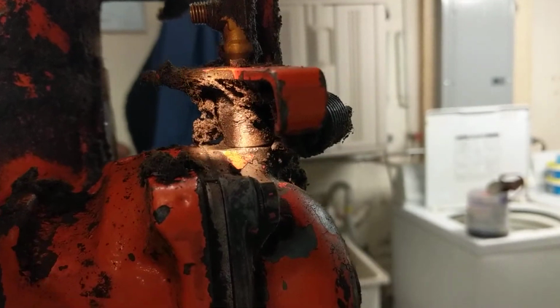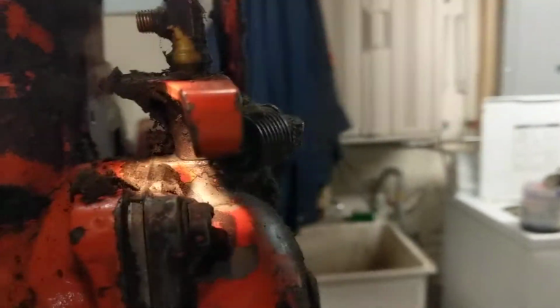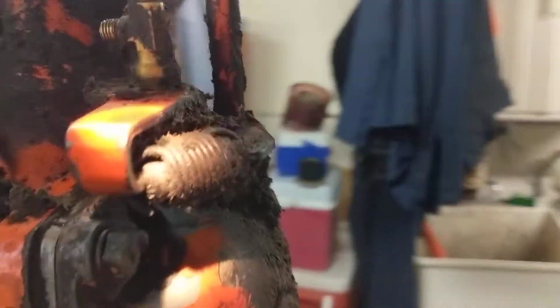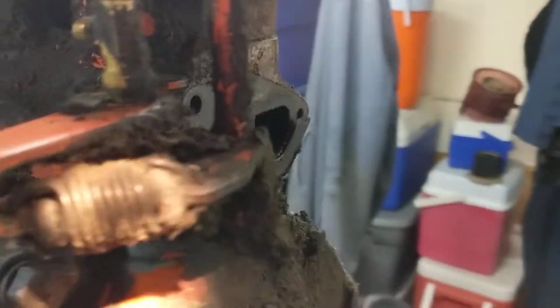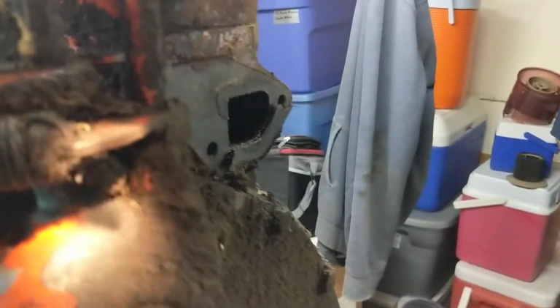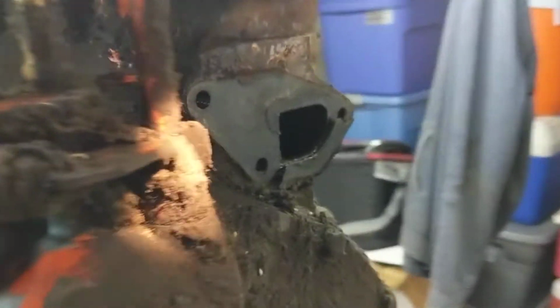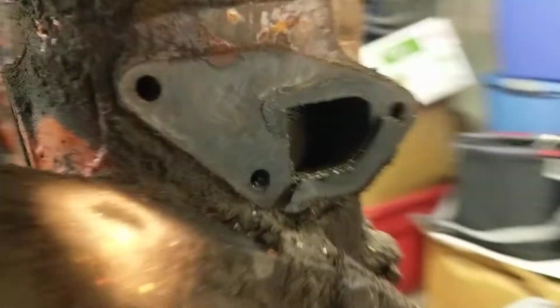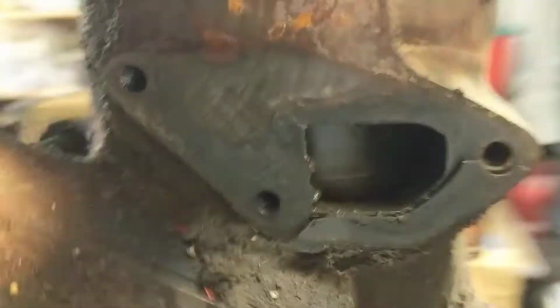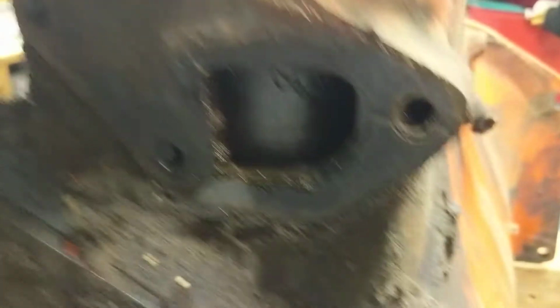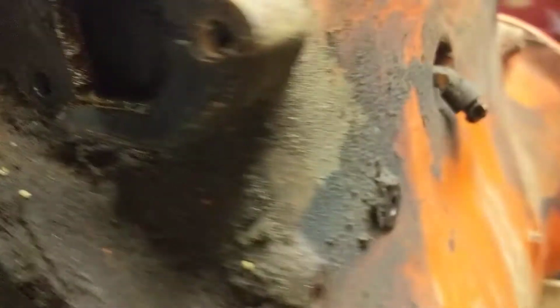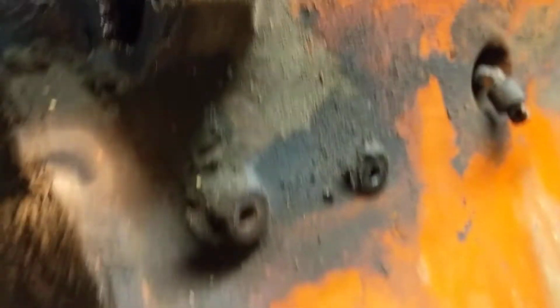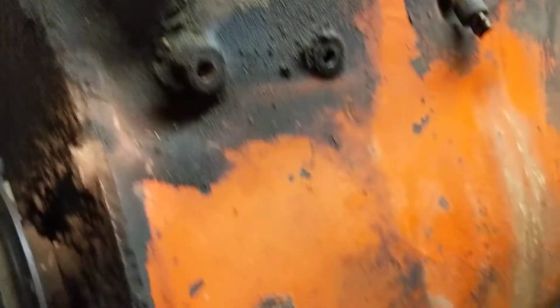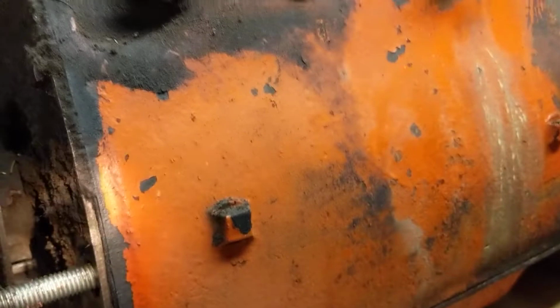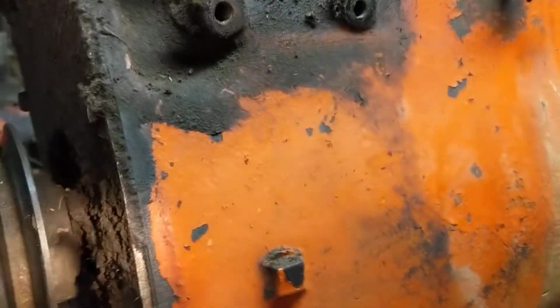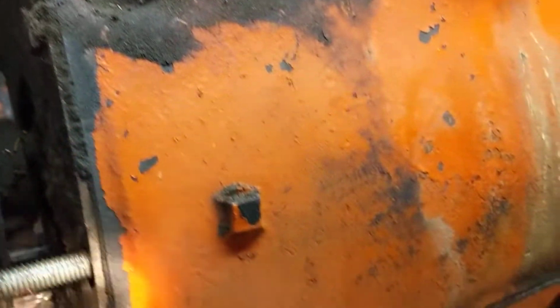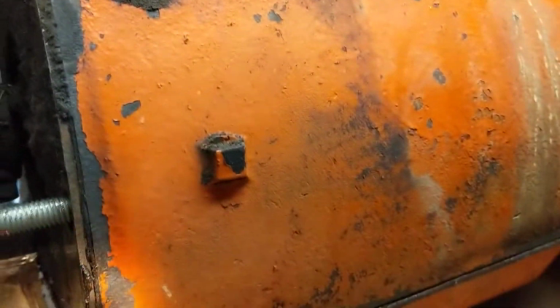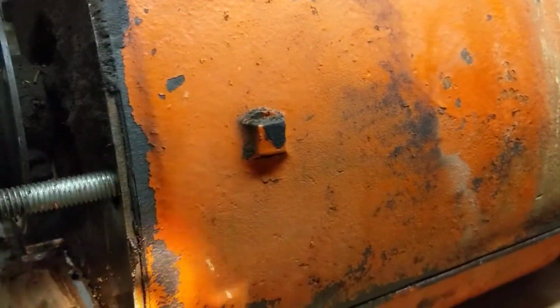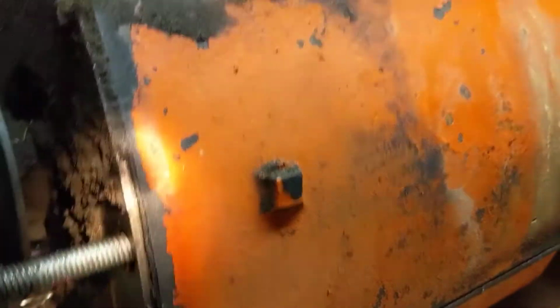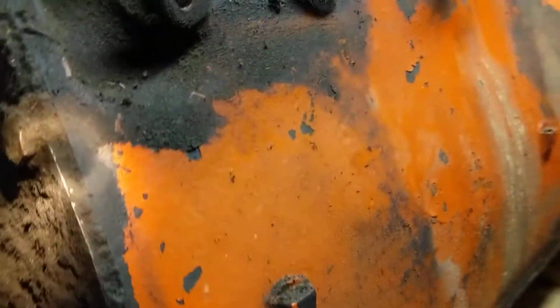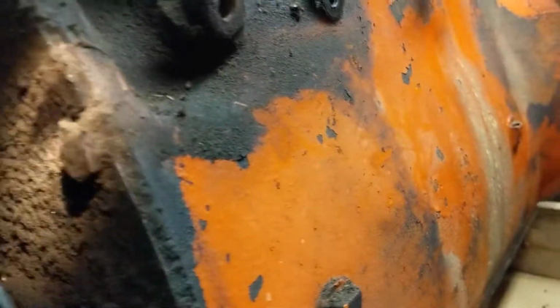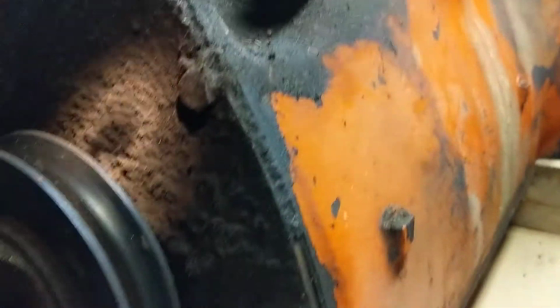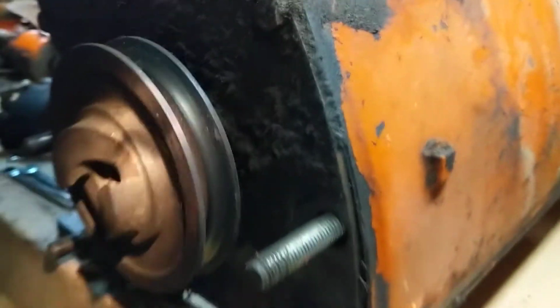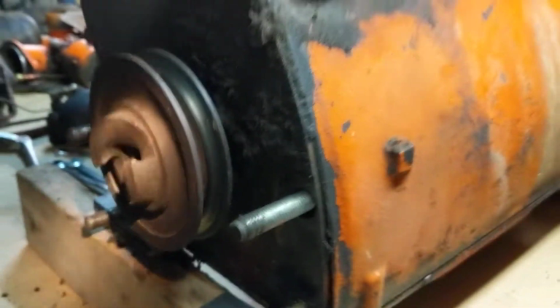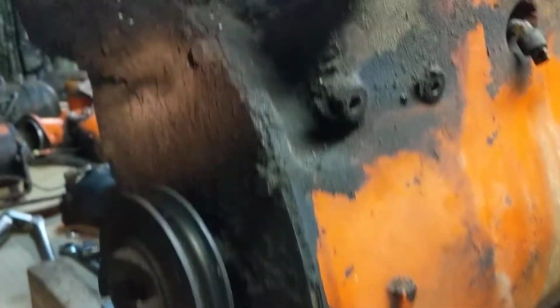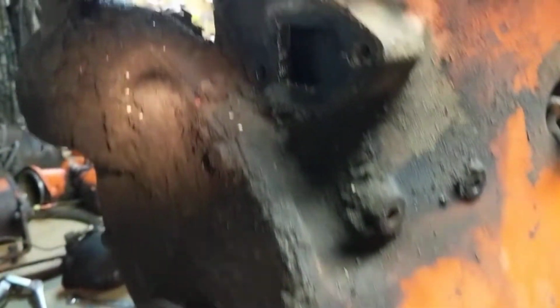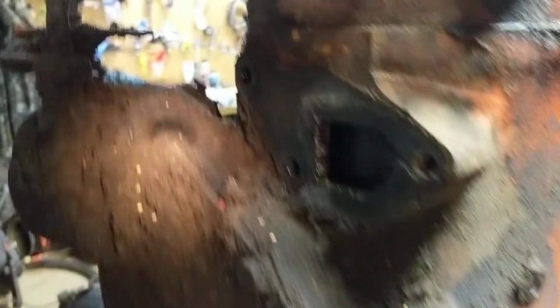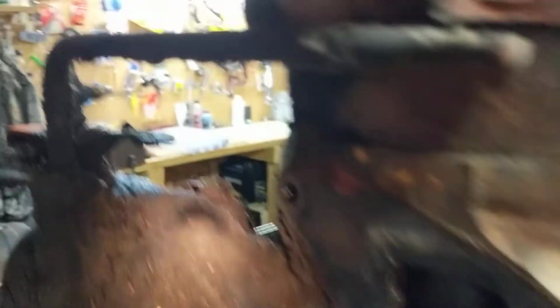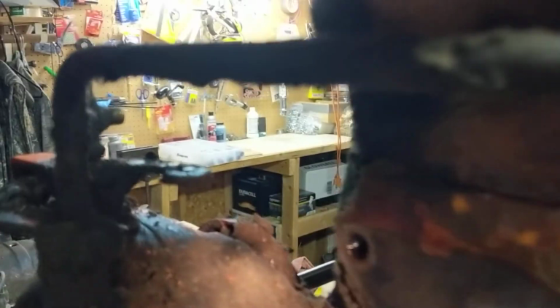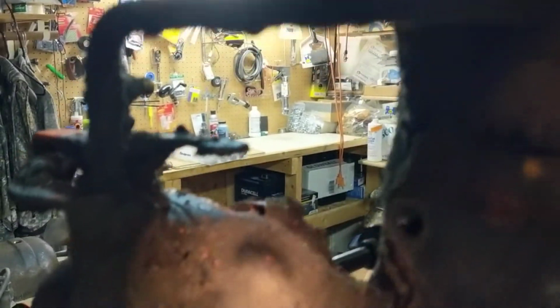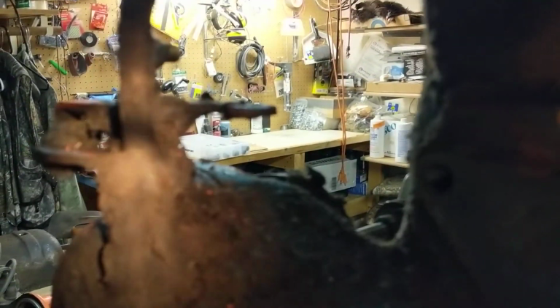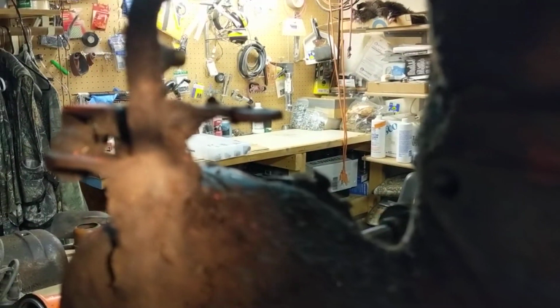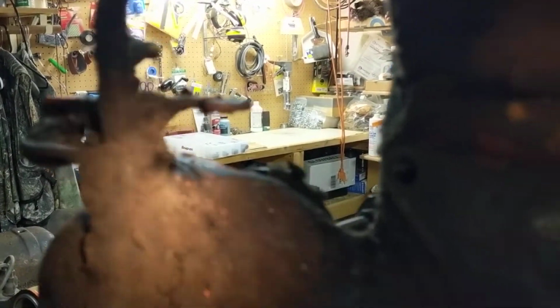I really wonder if that ain't the source of the leak. I don't see anything real obvious otherwise — it's just a front seal and a timing cover gasket. So we shall see.